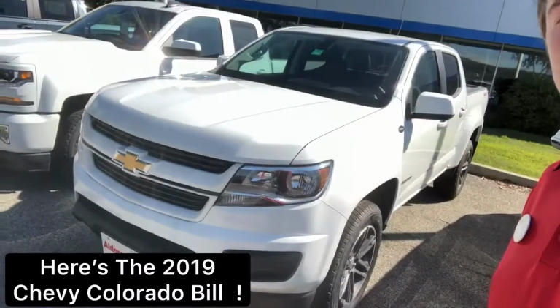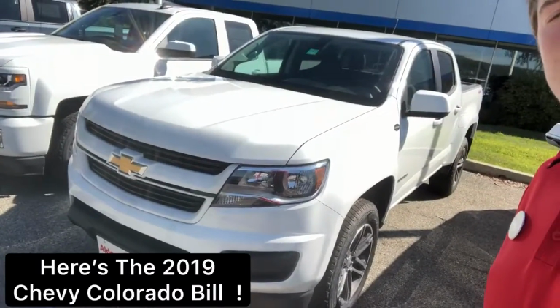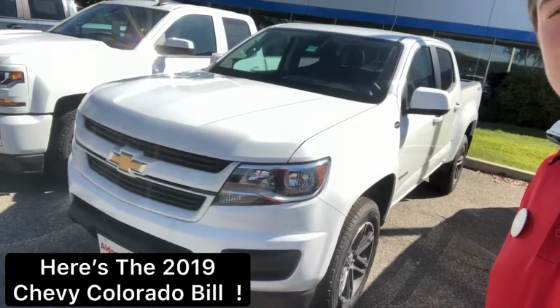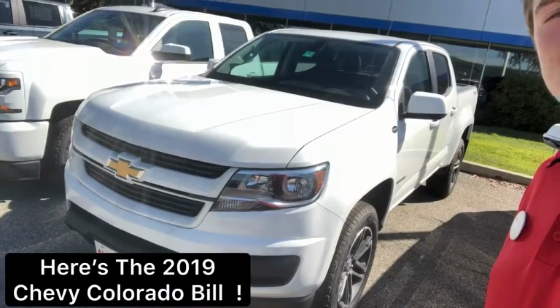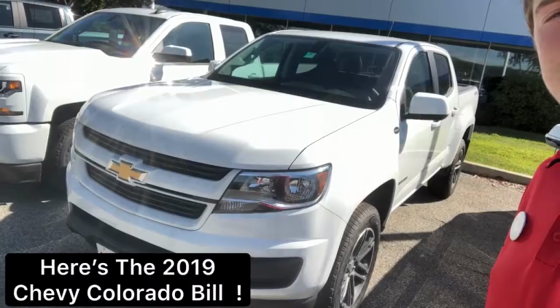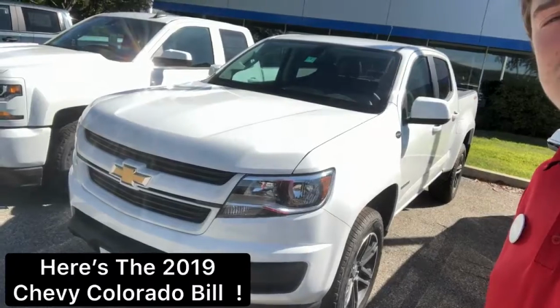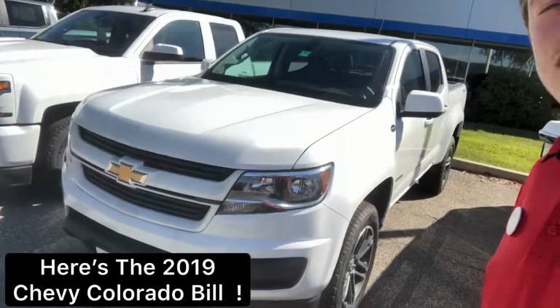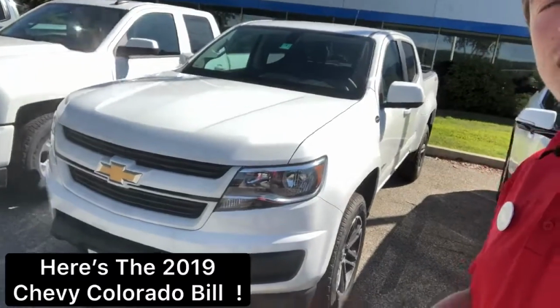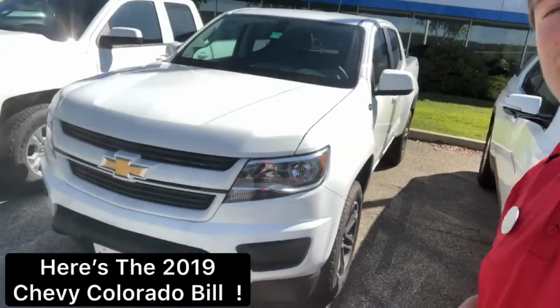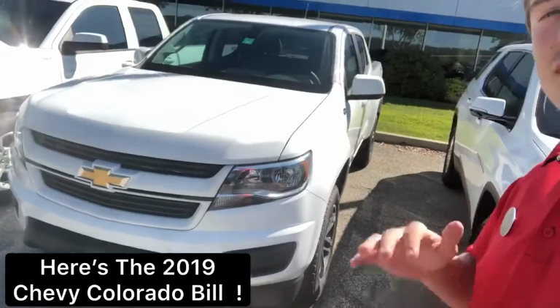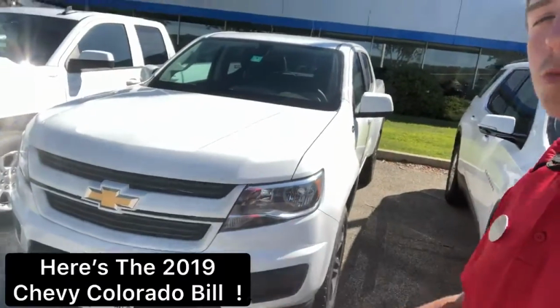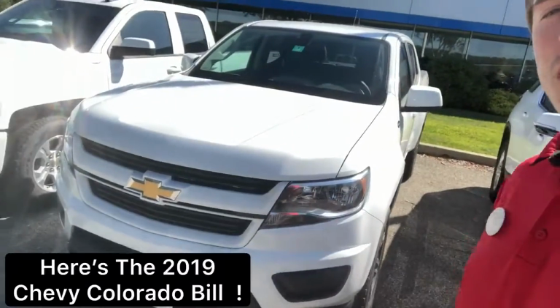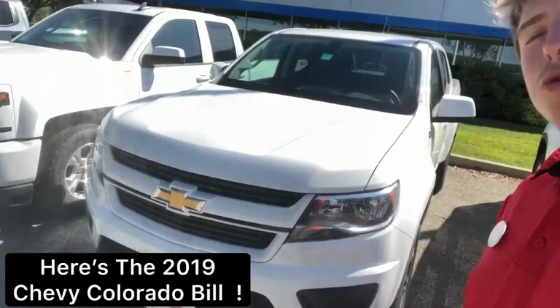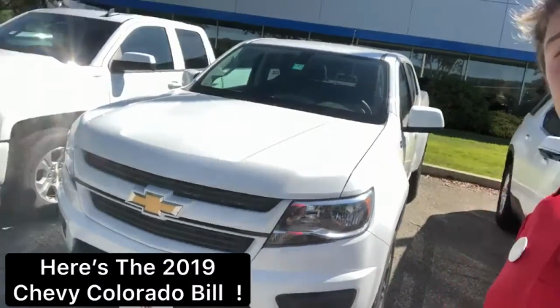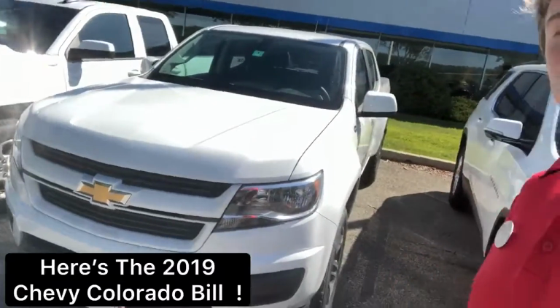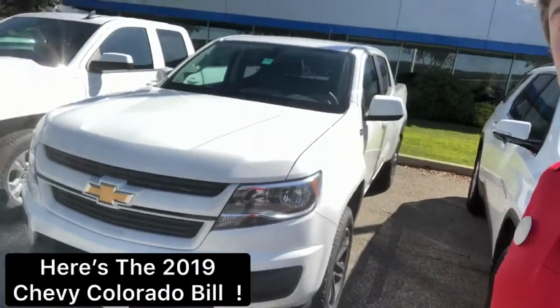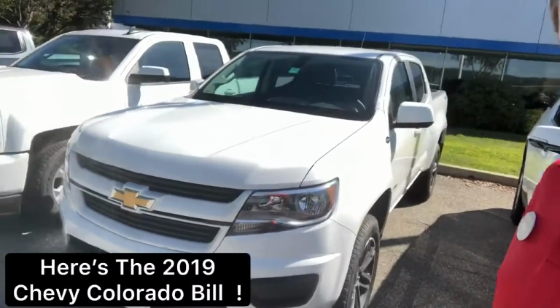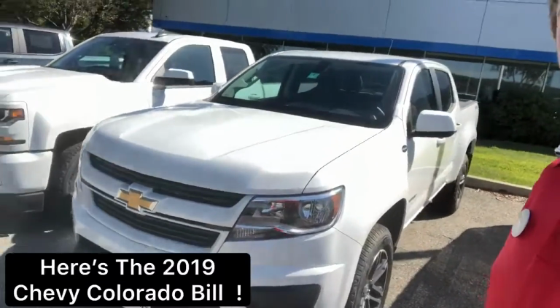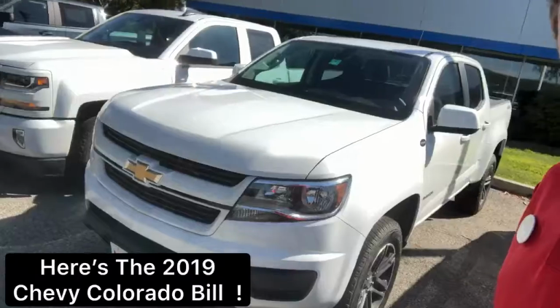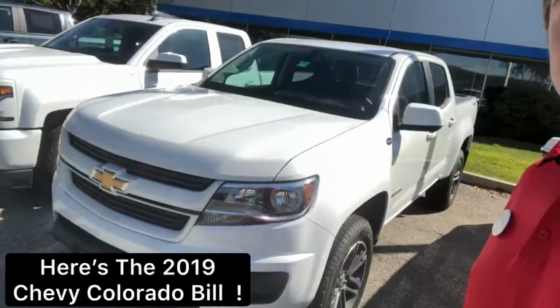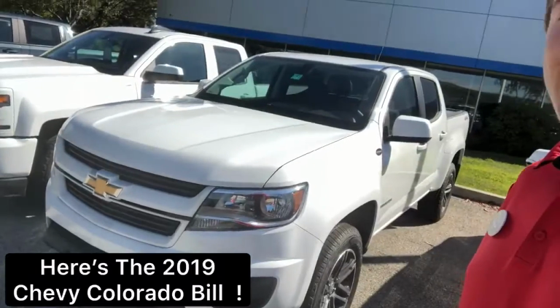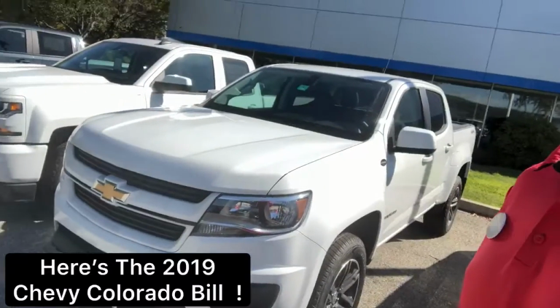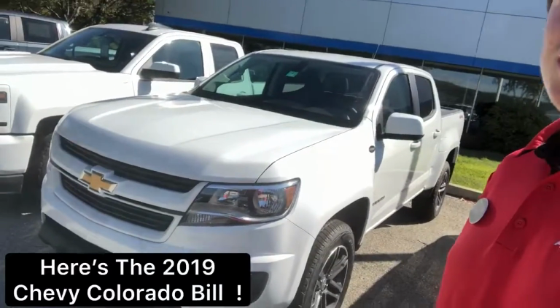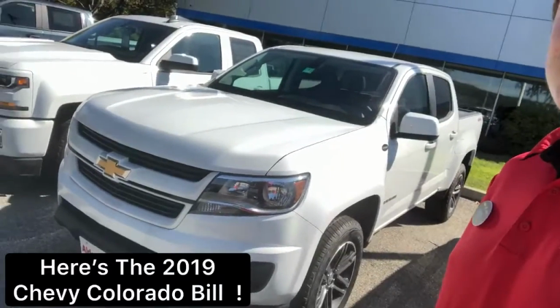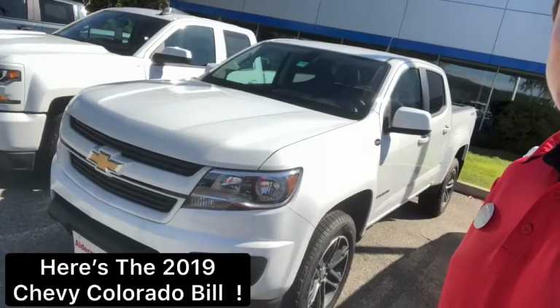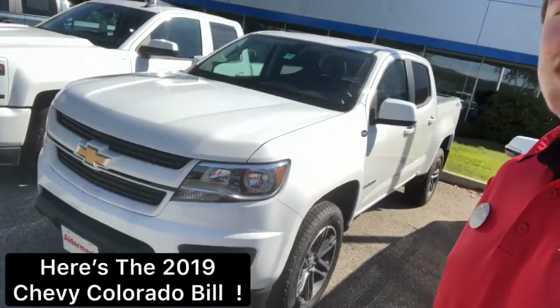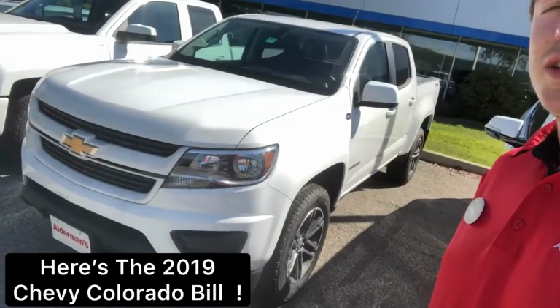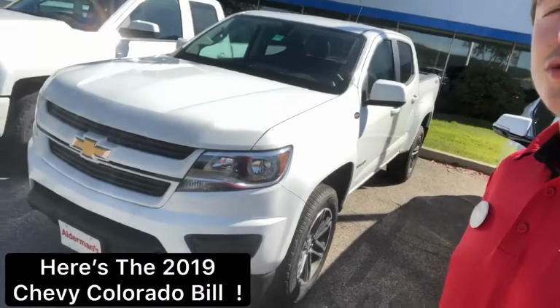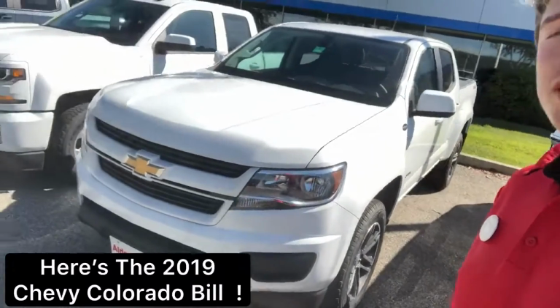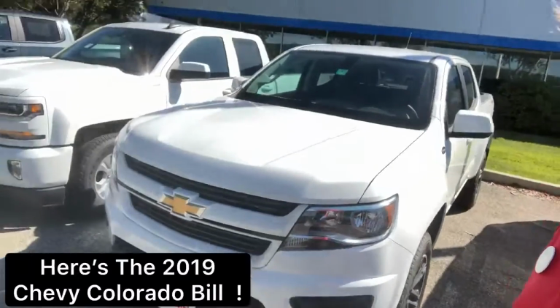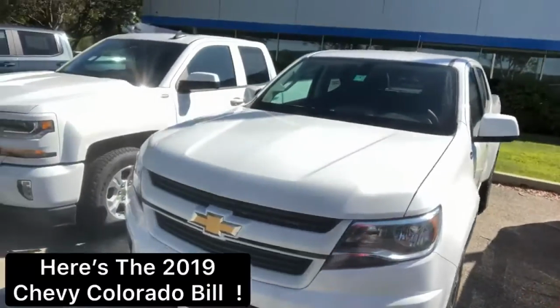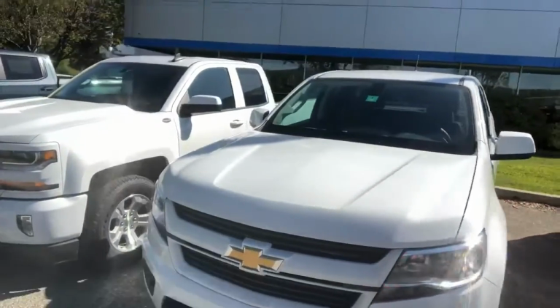The Colorado is an amazing truck because it's not too big and it's not too small. You can really get the job done with this truck. It's got great gas mileage being that it's a V6, and it's also got good space in the back seats.